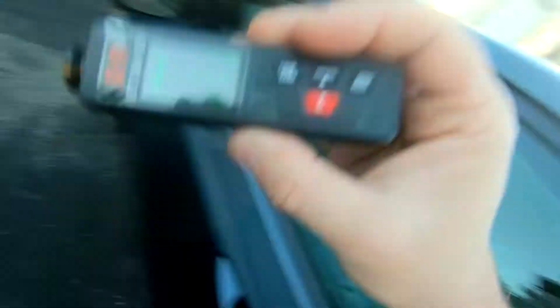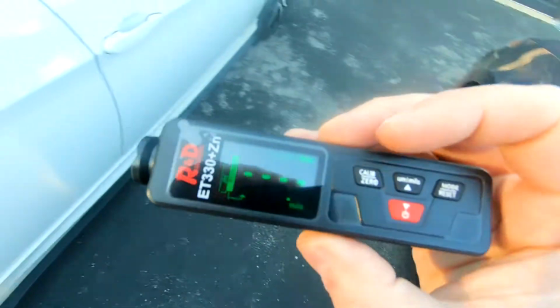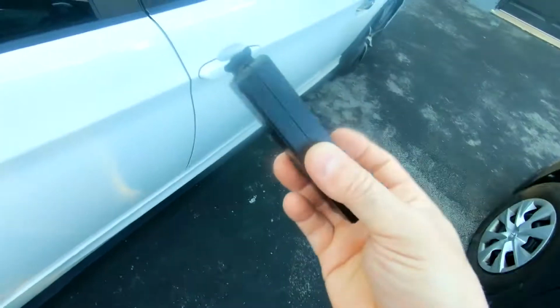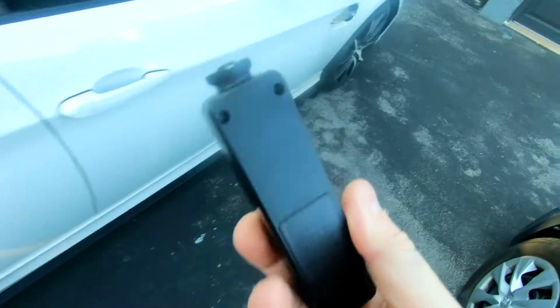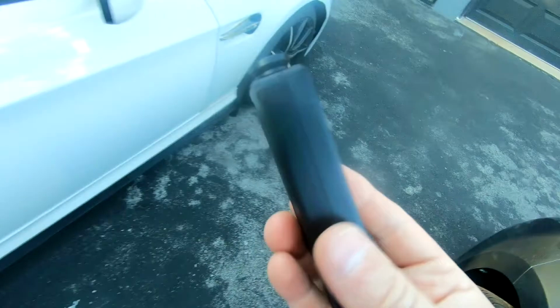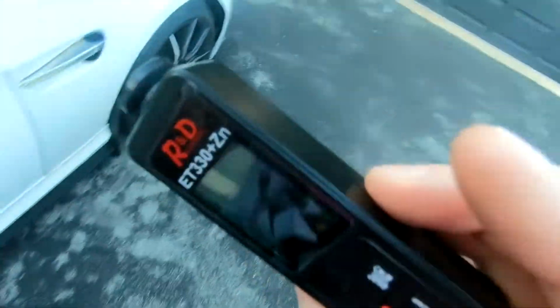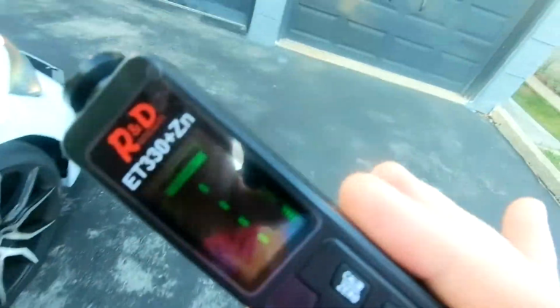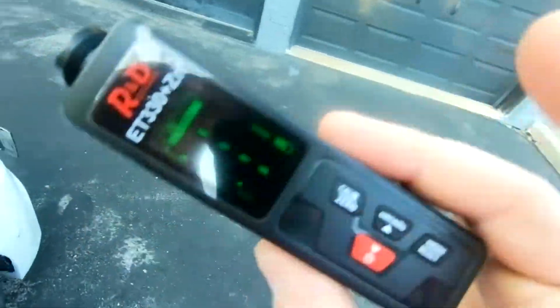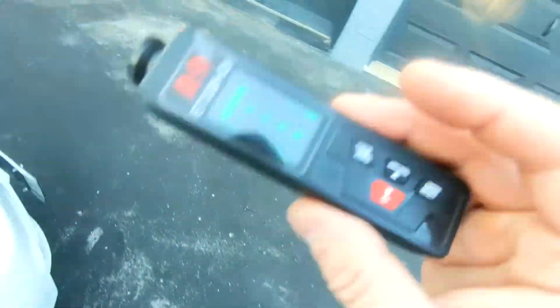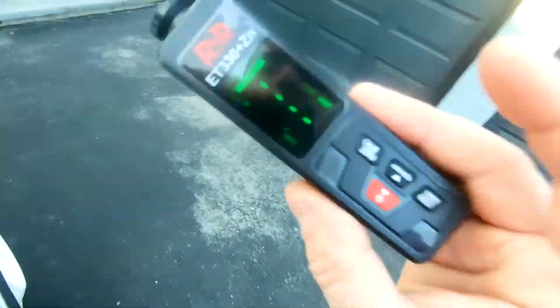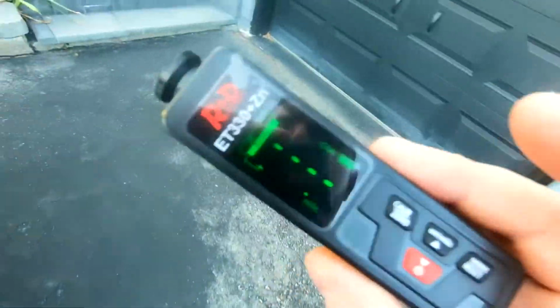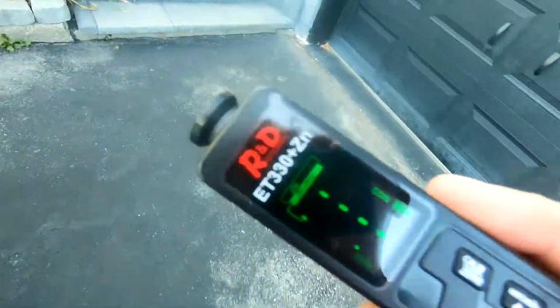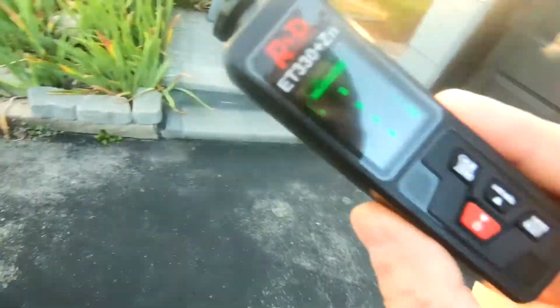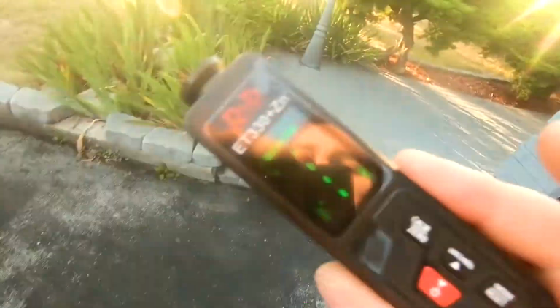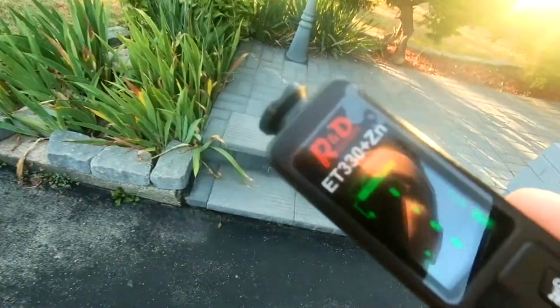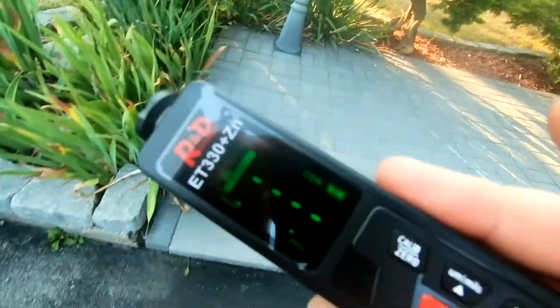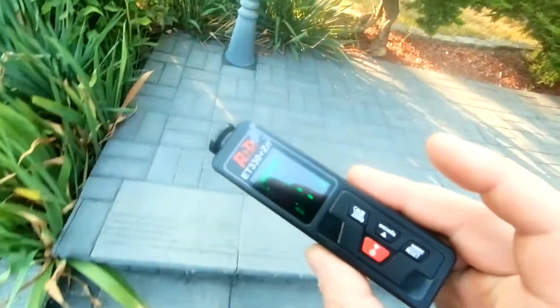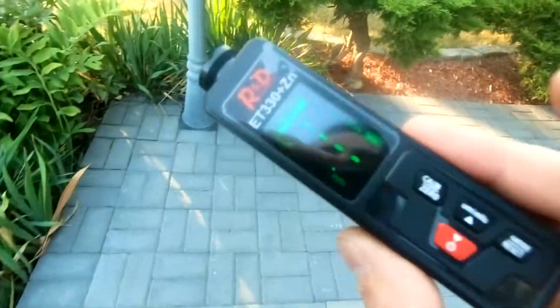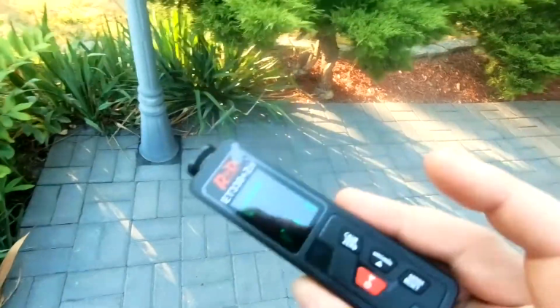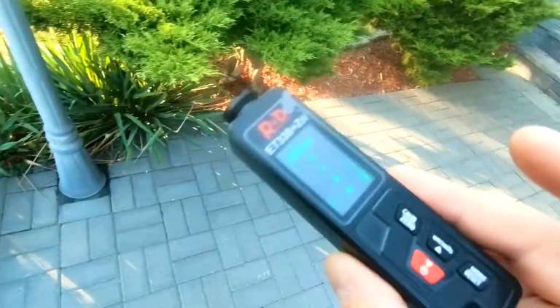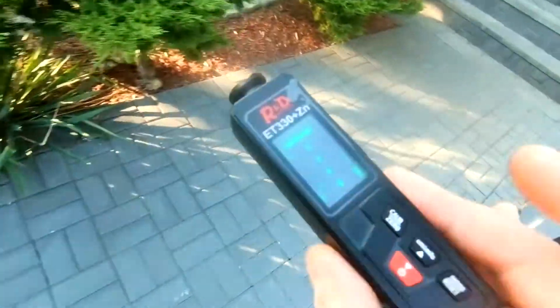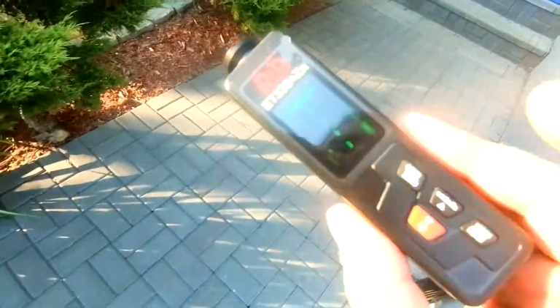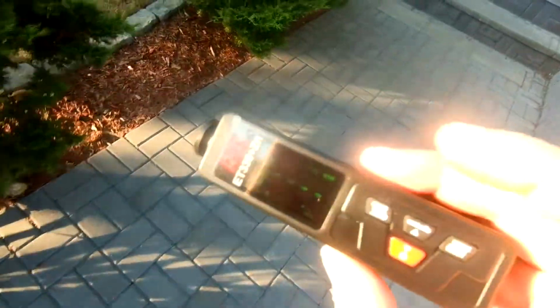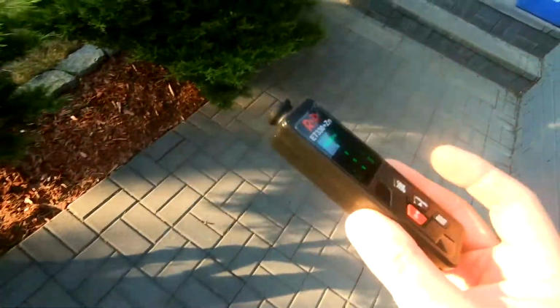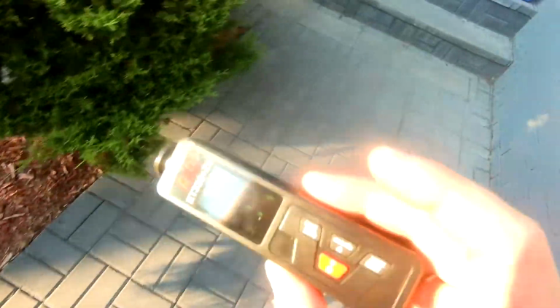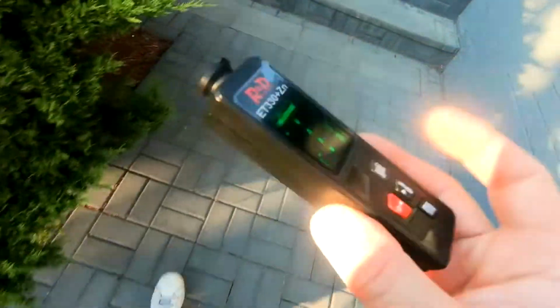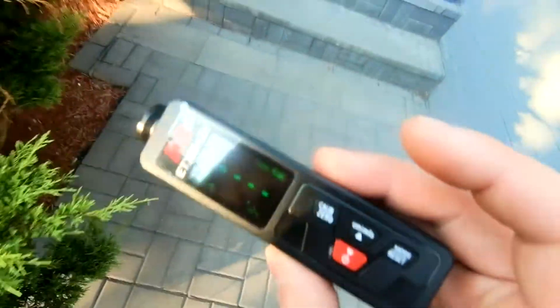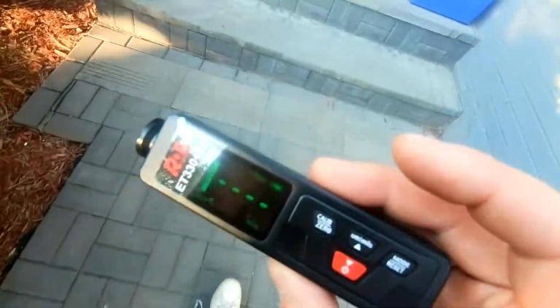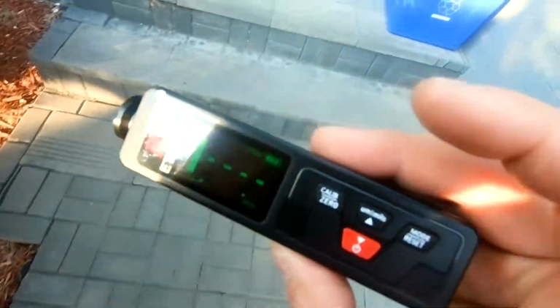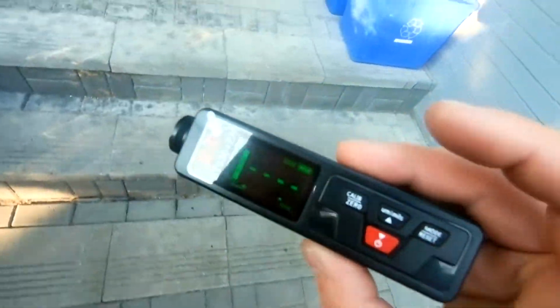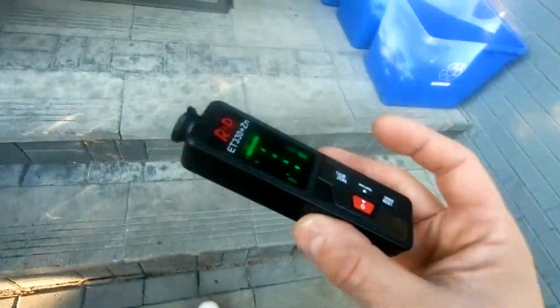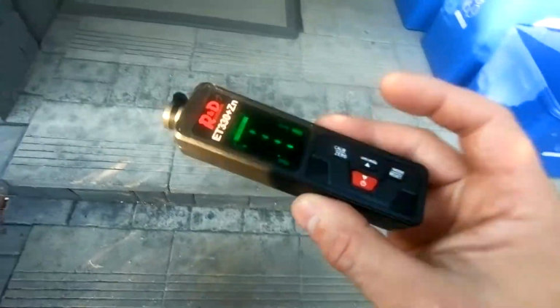So, a very useful little tool, very inexpensive, and it will definitely save you from getting ripped off if you're buying cars — at least a couple a year for reselling purposes. Thanks for watching, and I hope this has been educational.